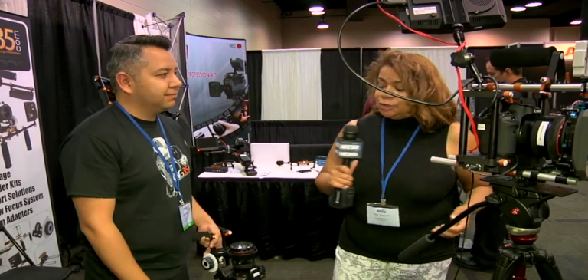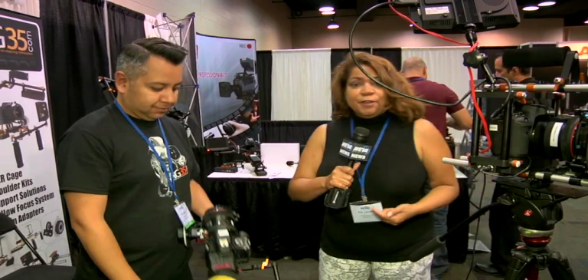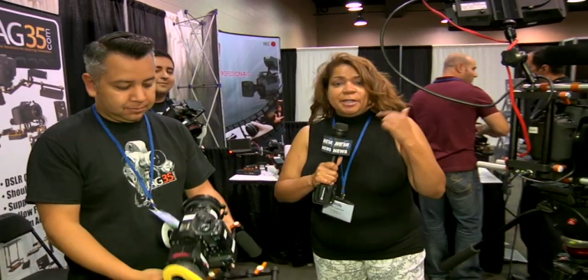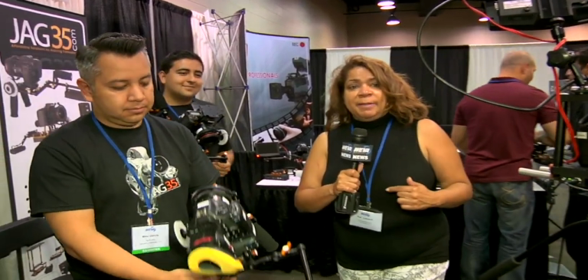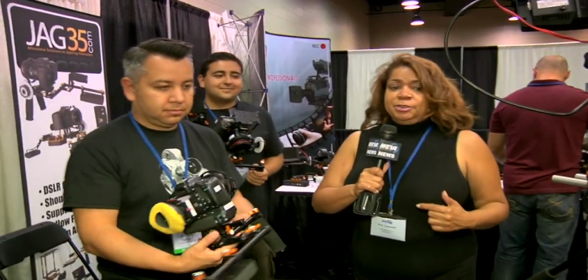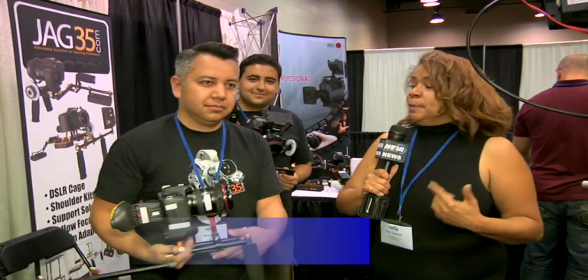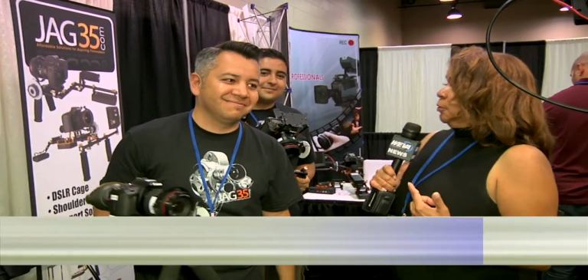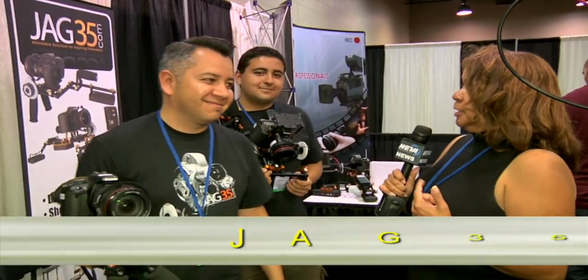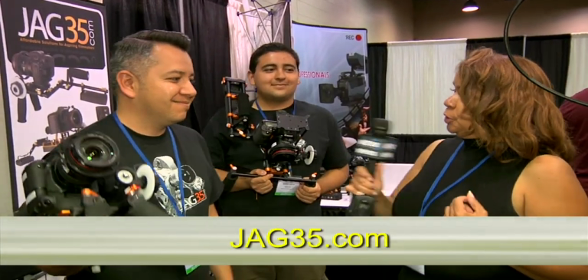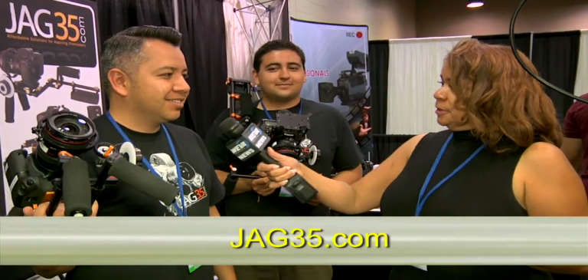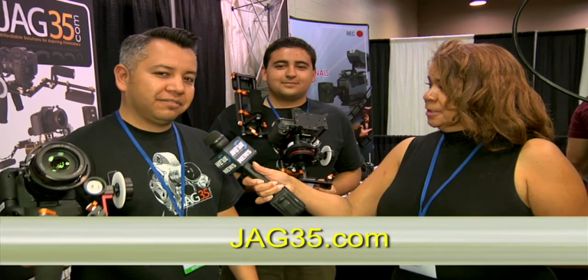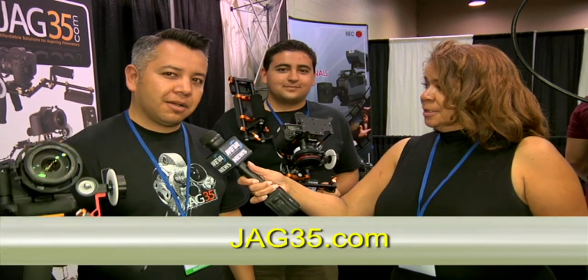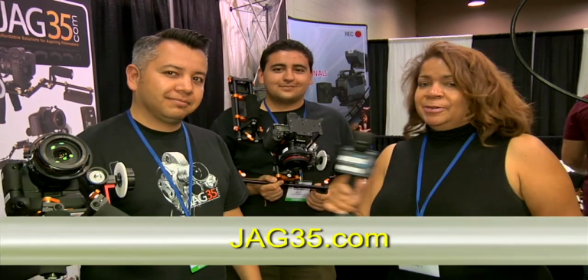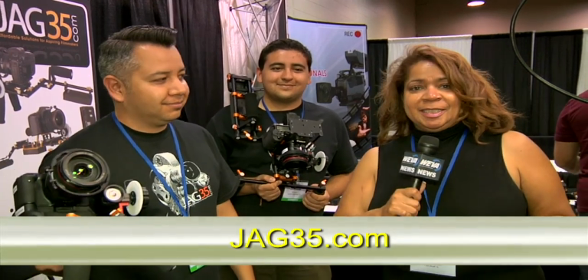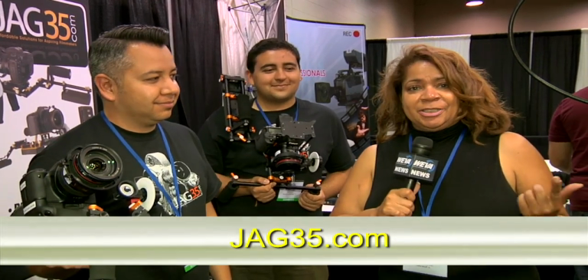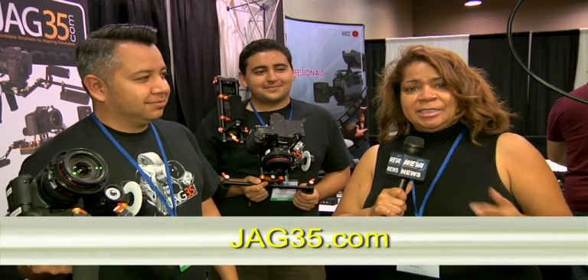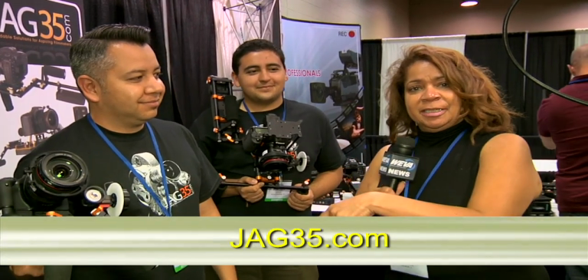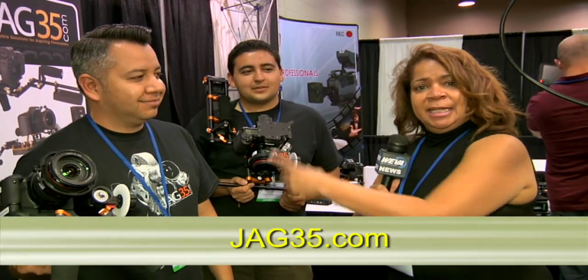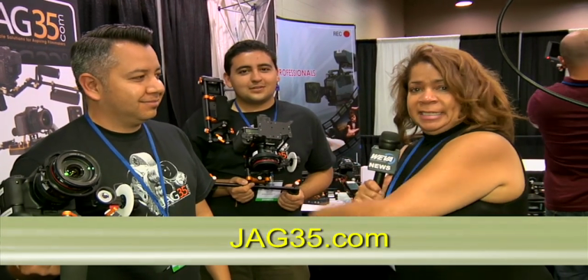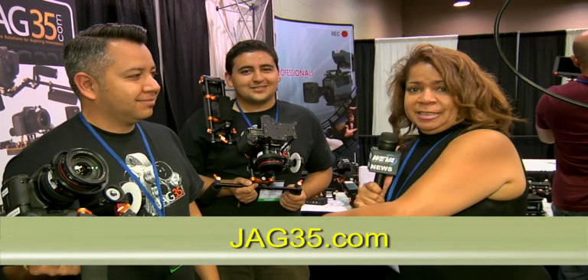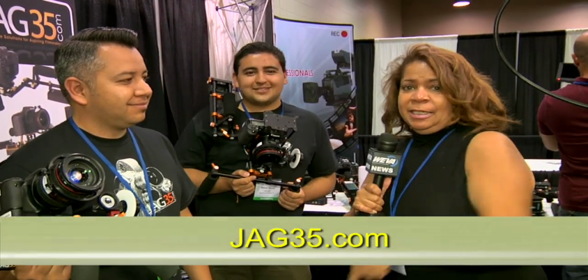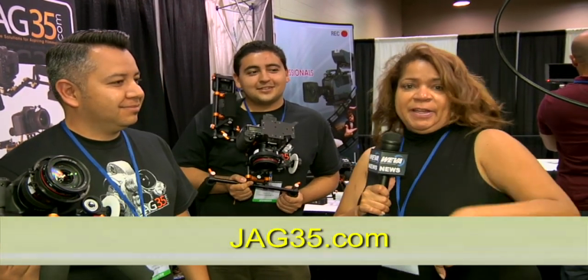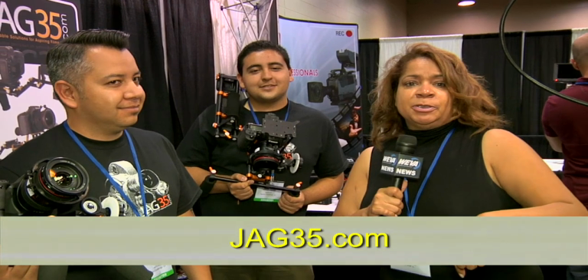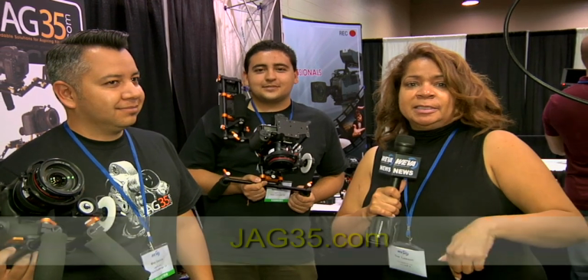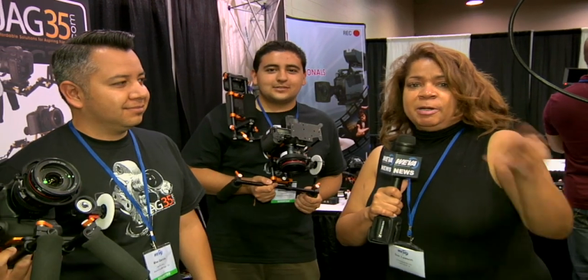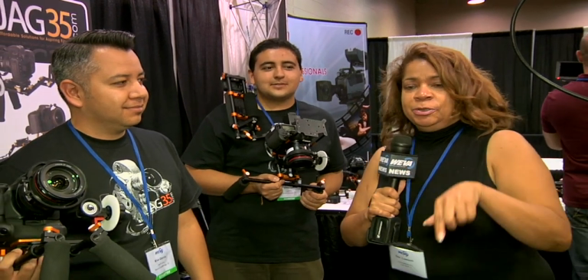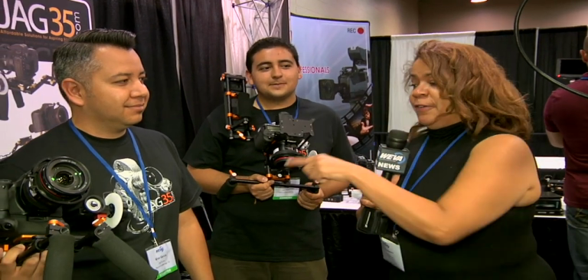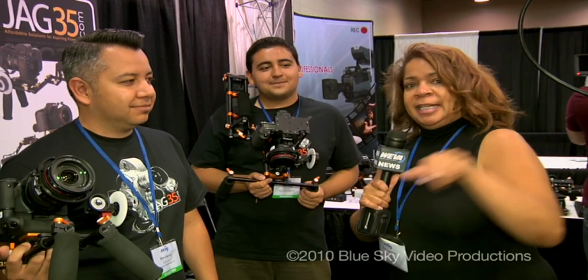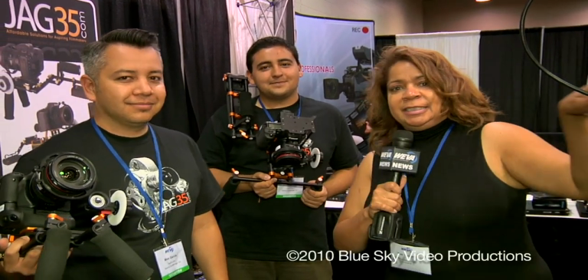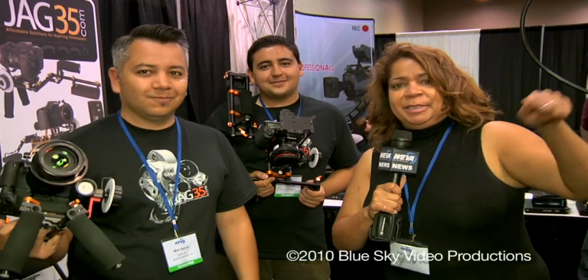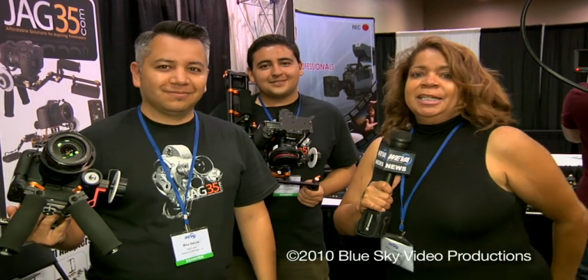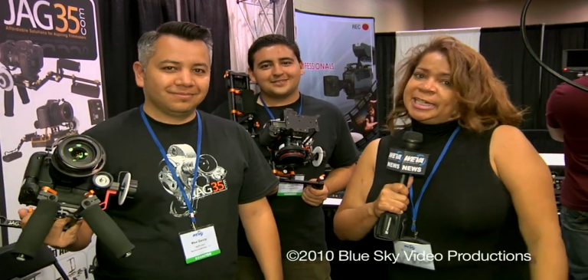JAG 35 — they are all about solutions. If people want more information, go to JAG35.com. How easy is that? Sue Lawson, Misa Garcia, Nathan Garcia, Weva Expo 2010, where all the cool stuff is and is coming. Check it out.